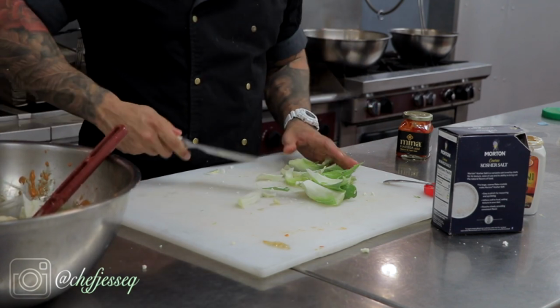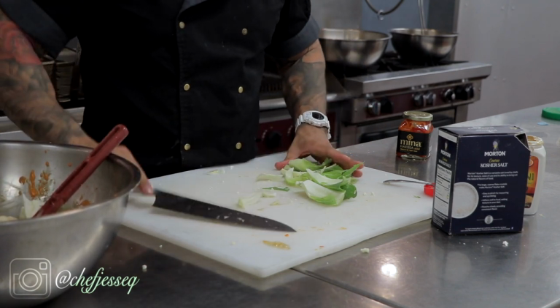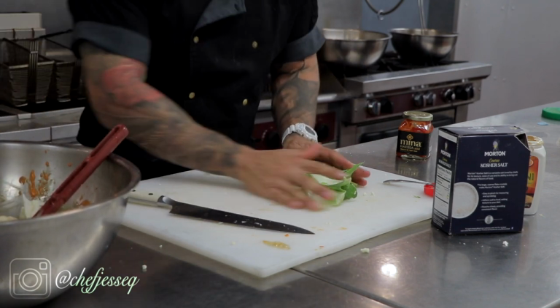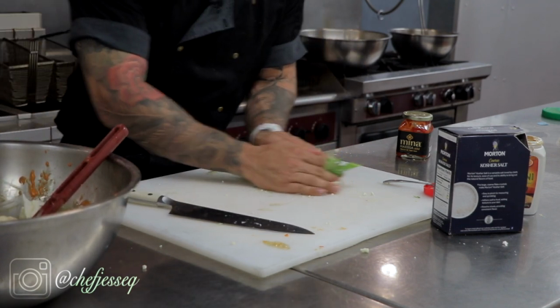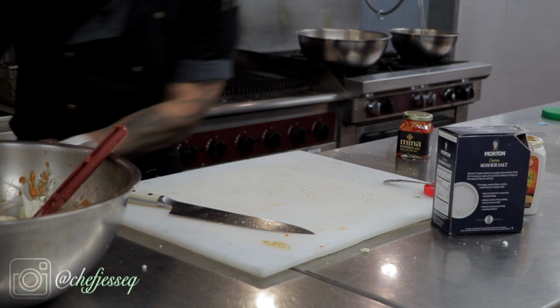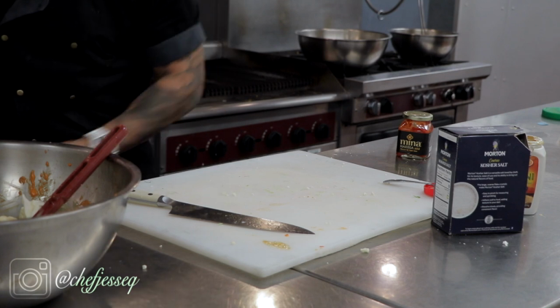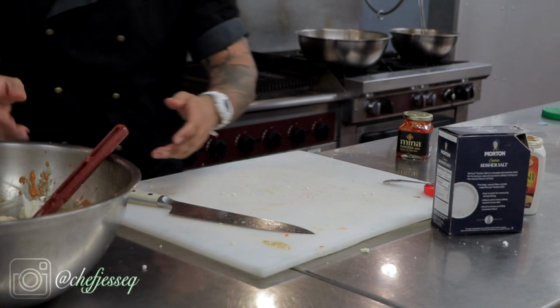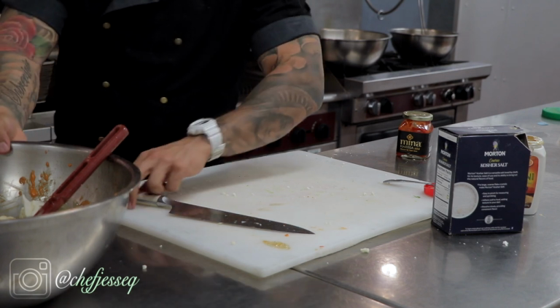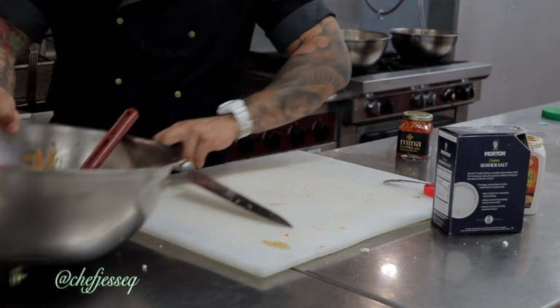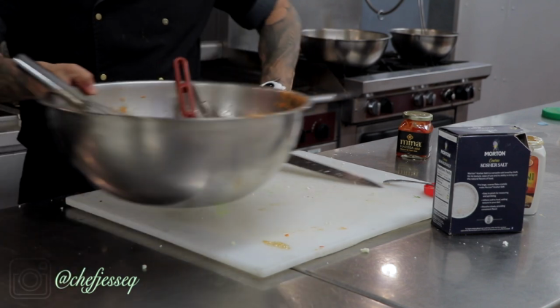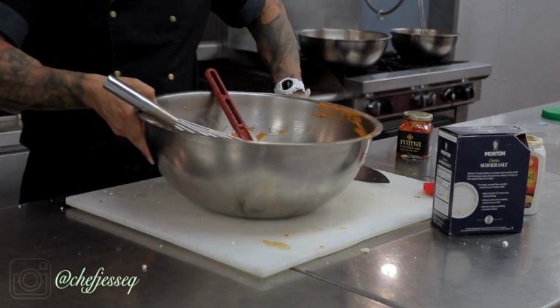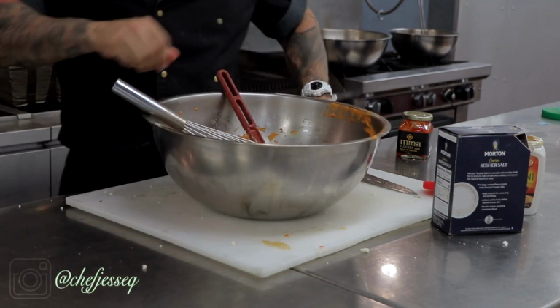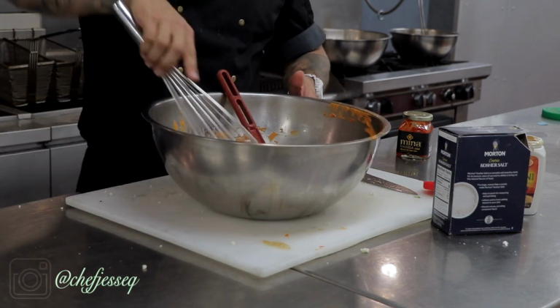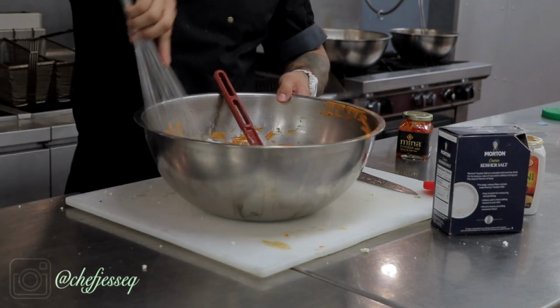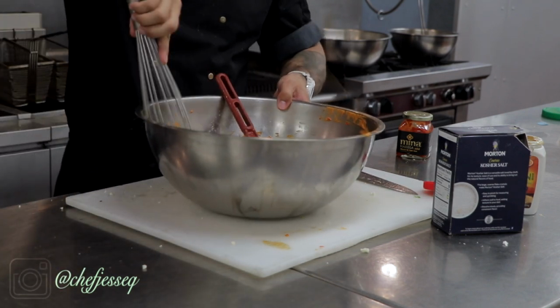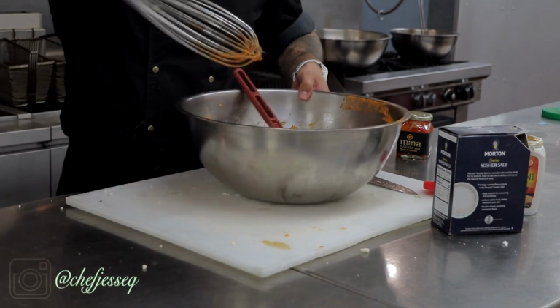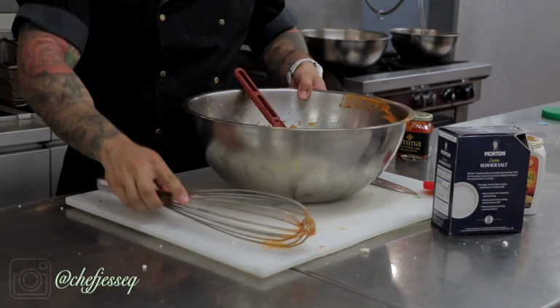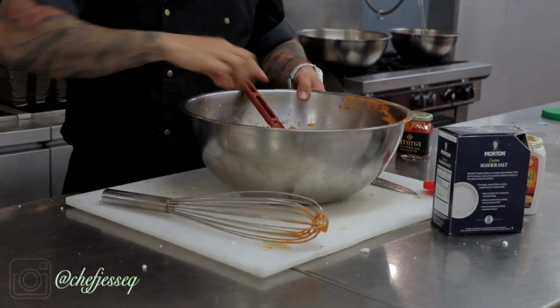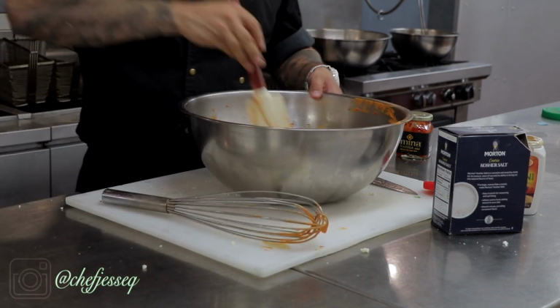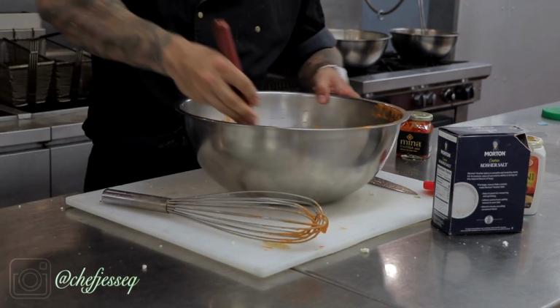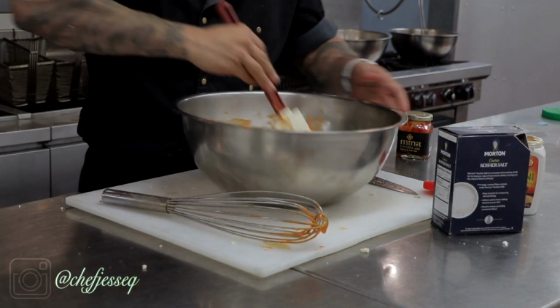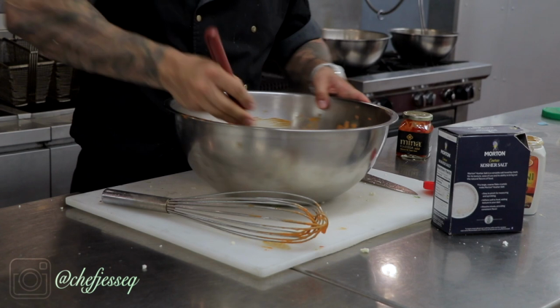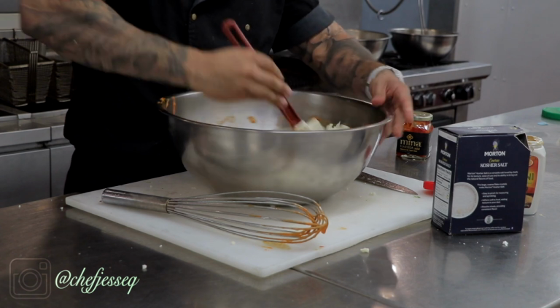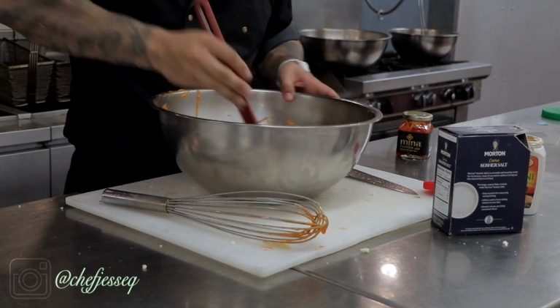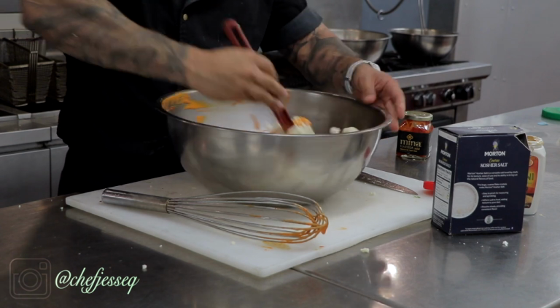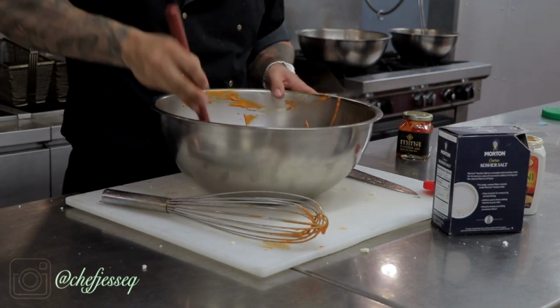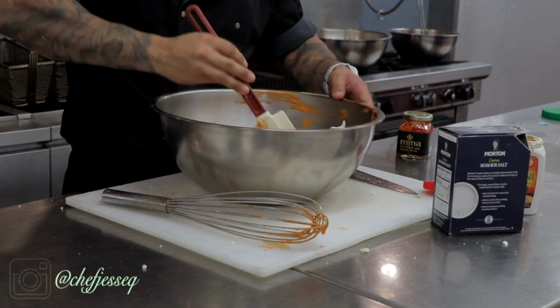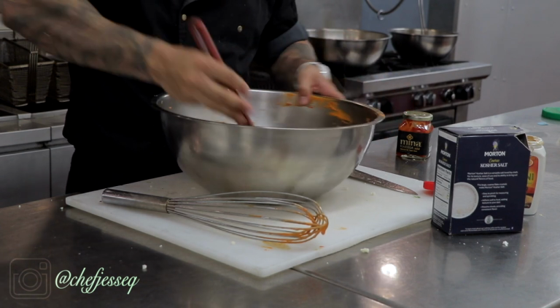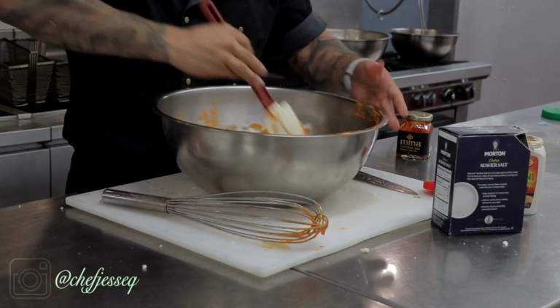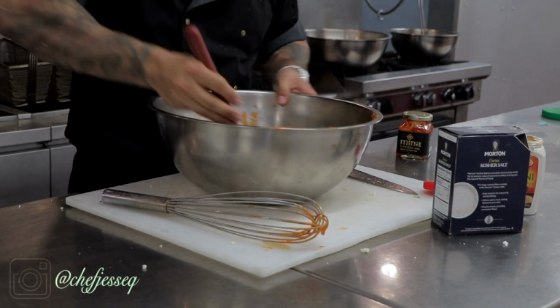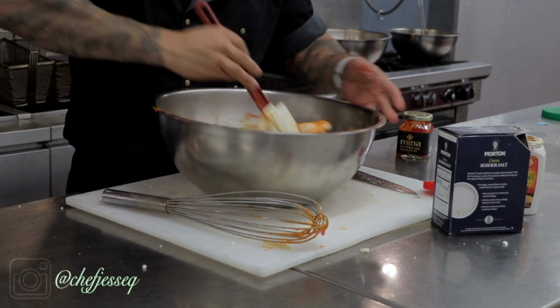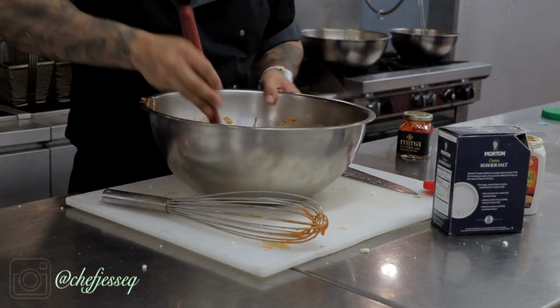Take the whisk out and just fold it over — trying to marinate the cauliflower.